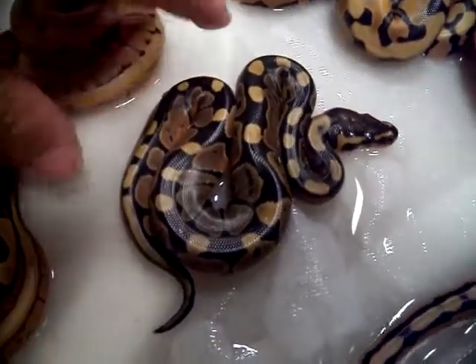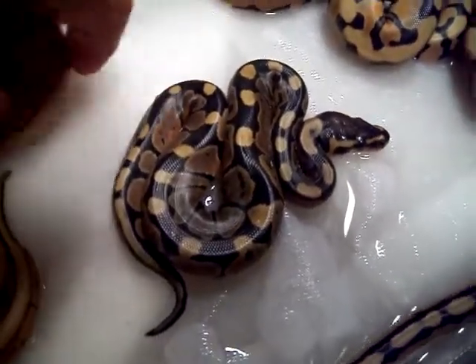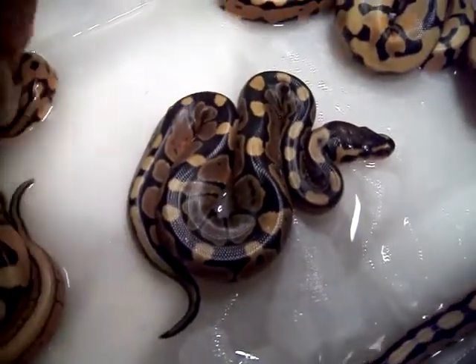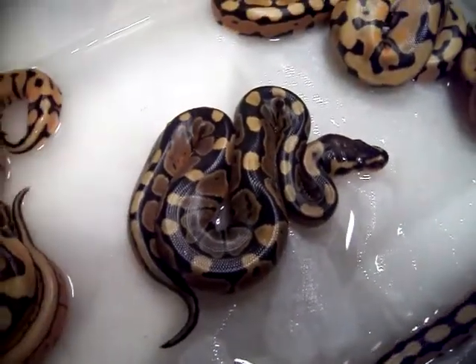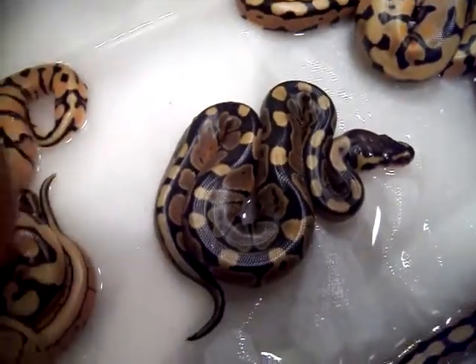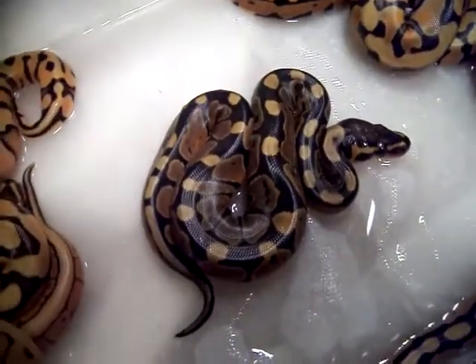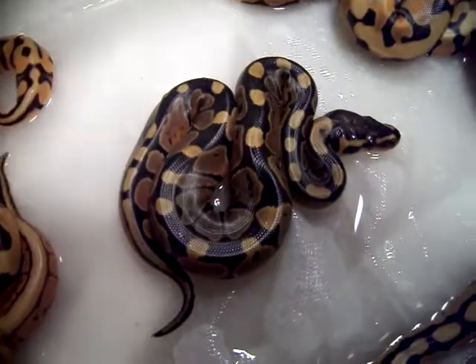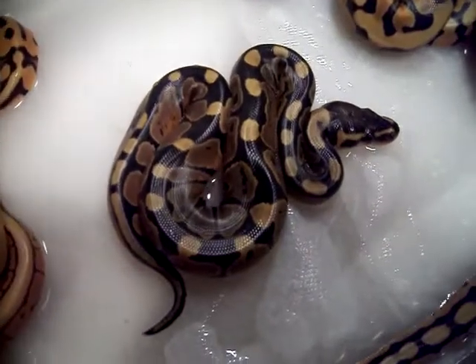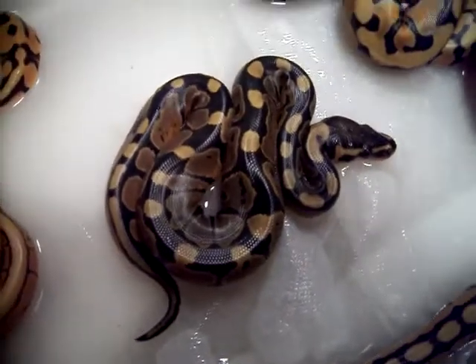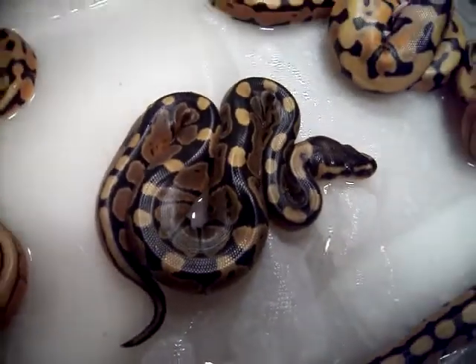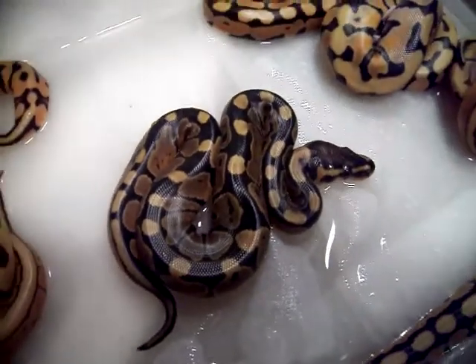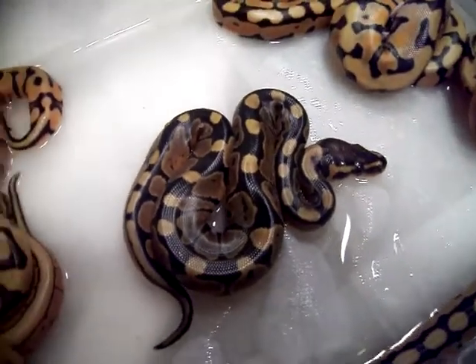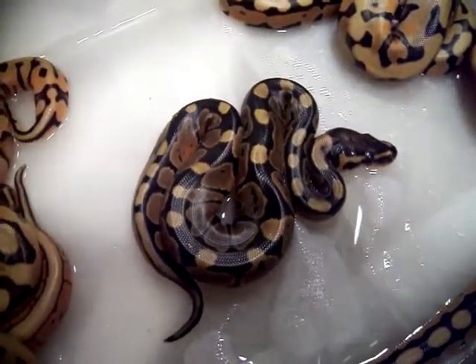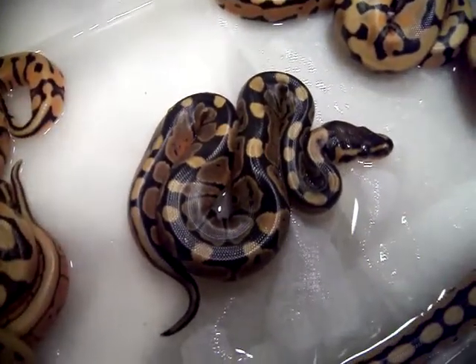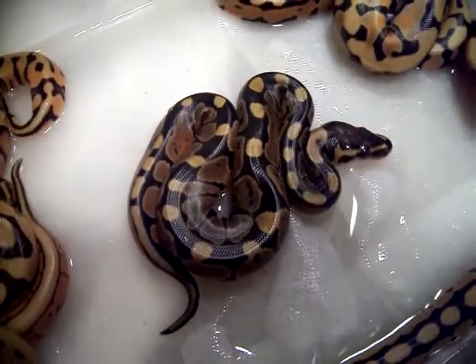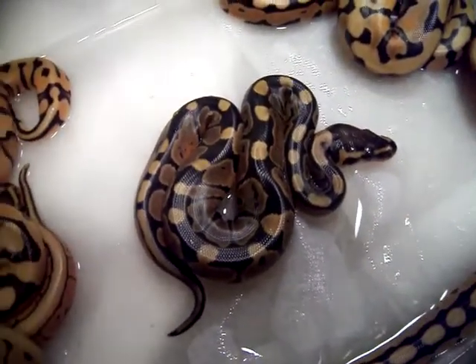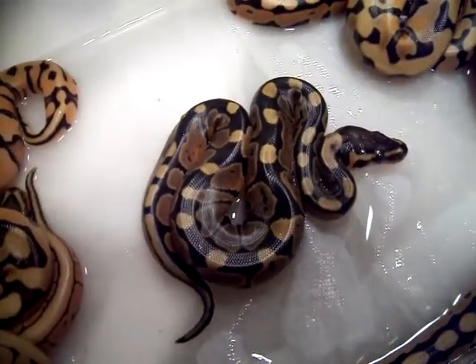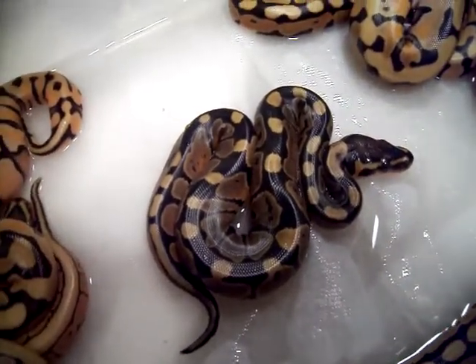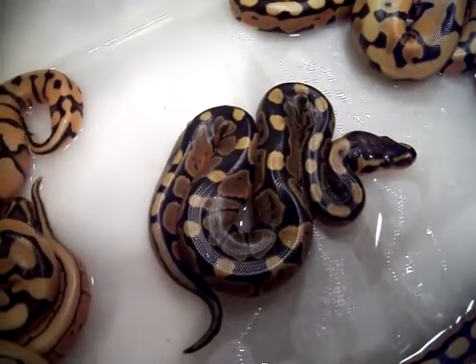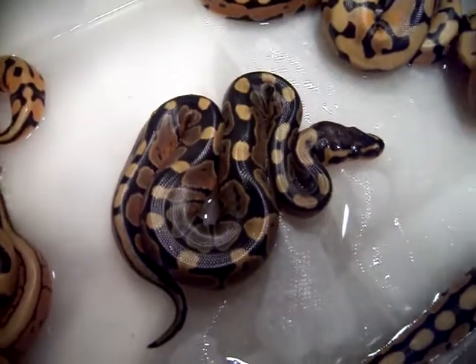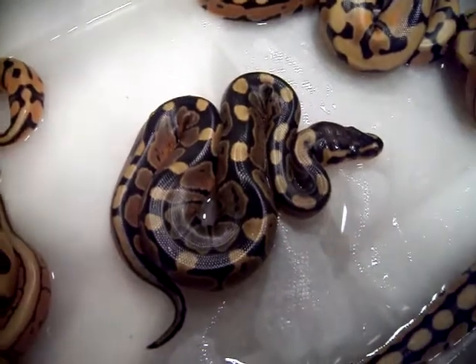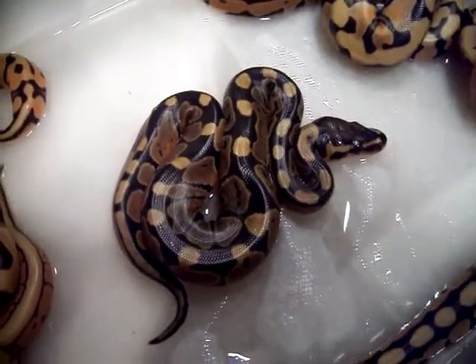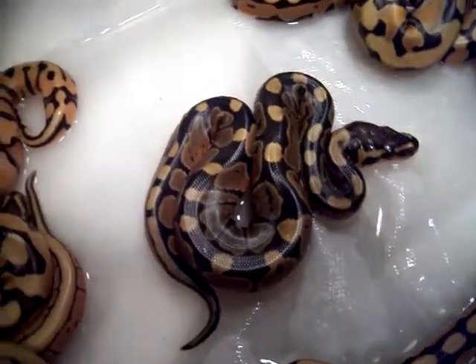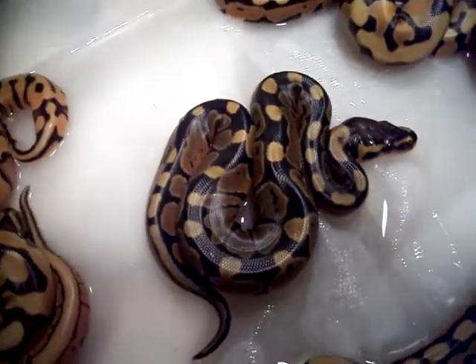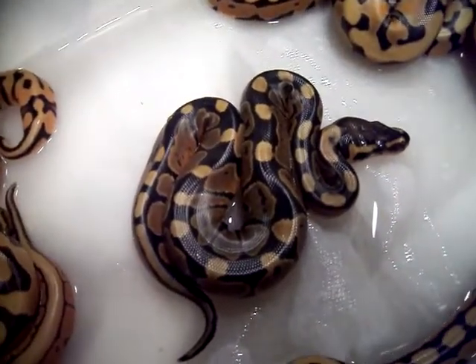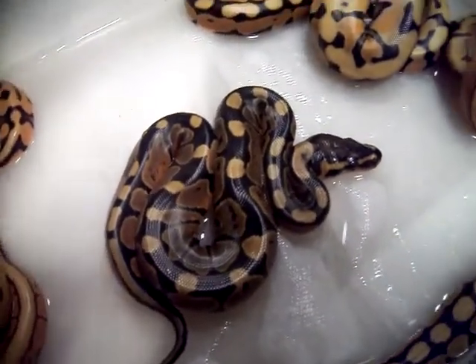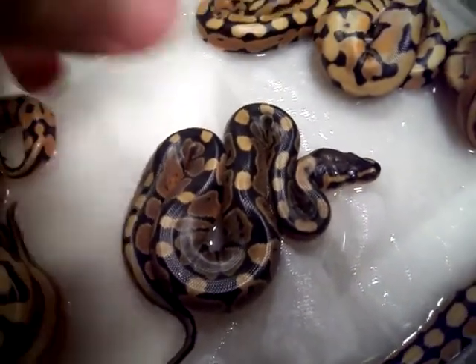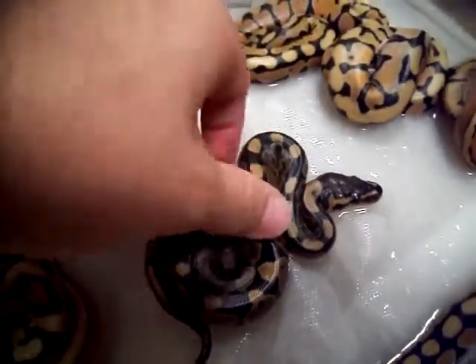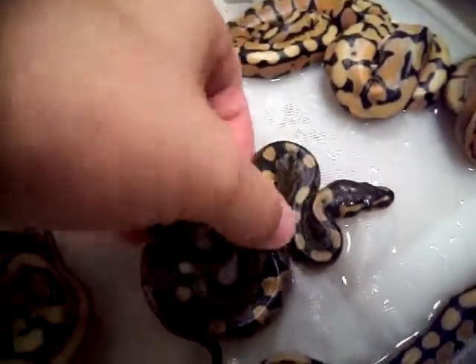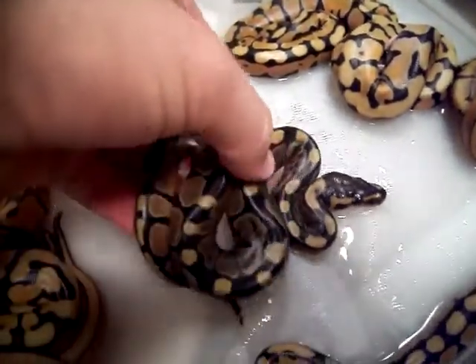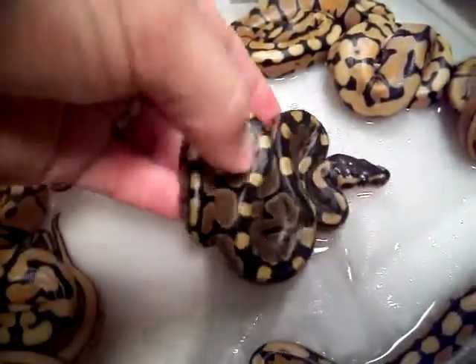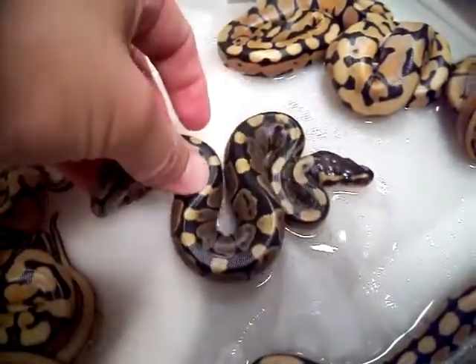Just a quick little update video. This was a clutch that I just hatched out from a desert inchie tiger by a pinstripe, and I'm just going to show you a couple of these animals.